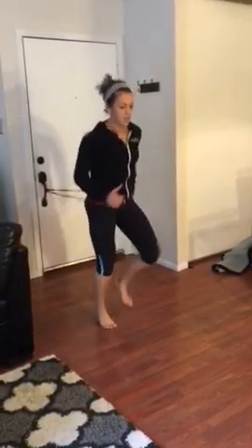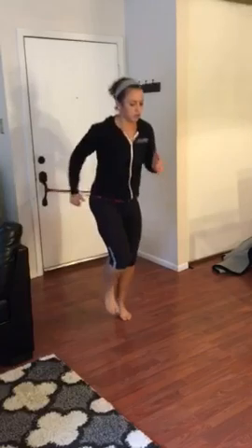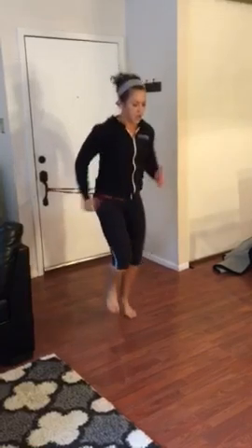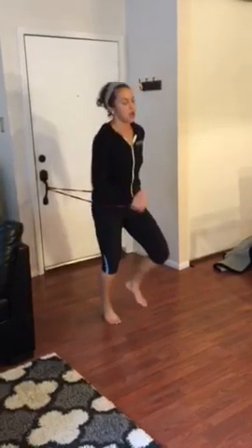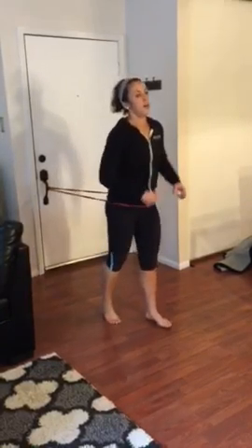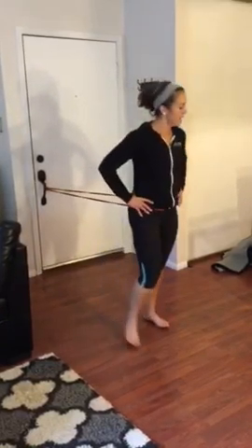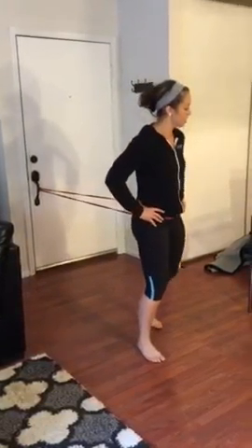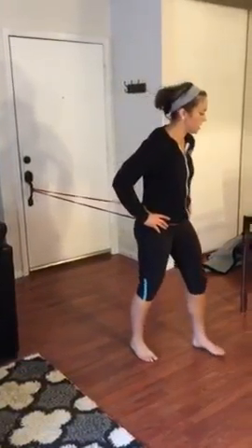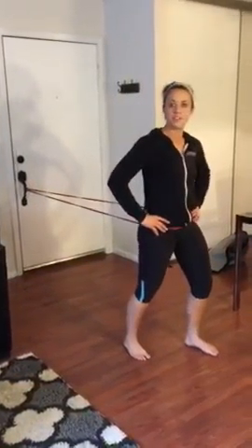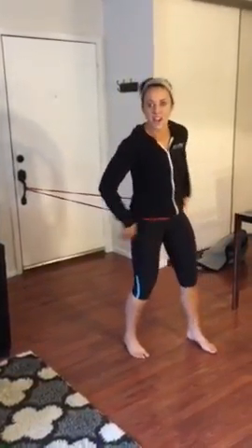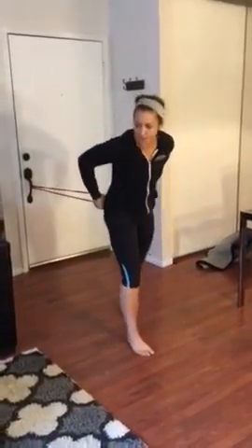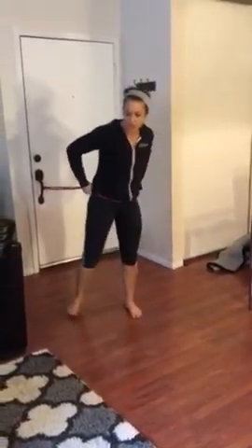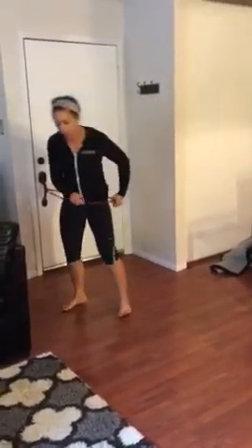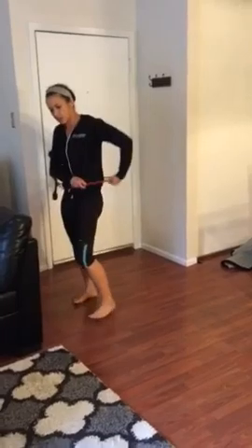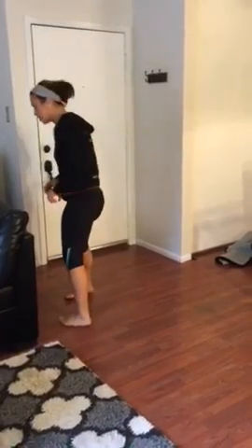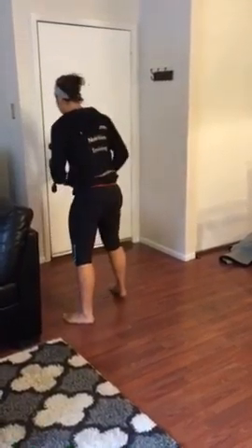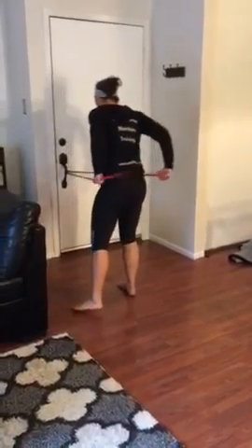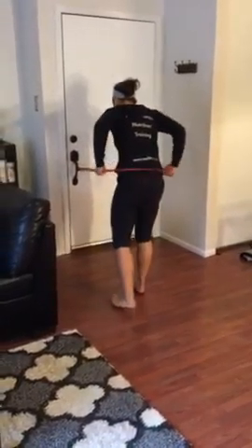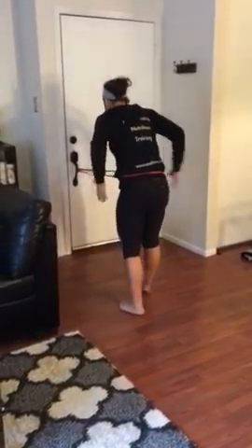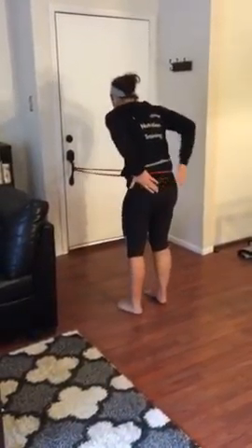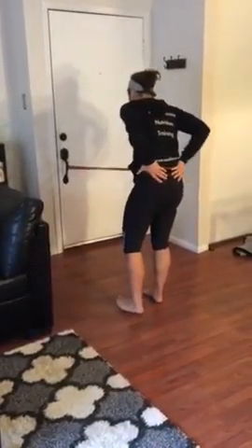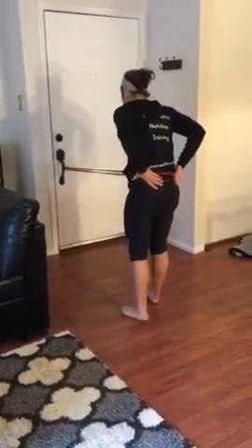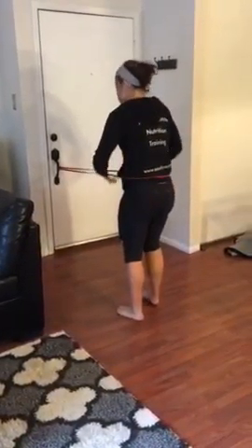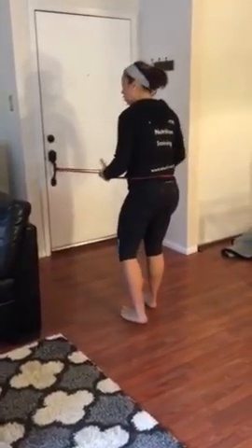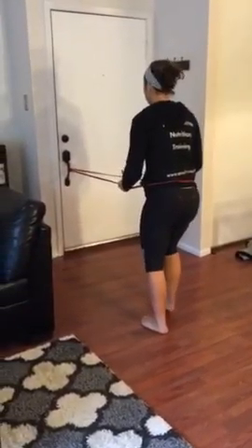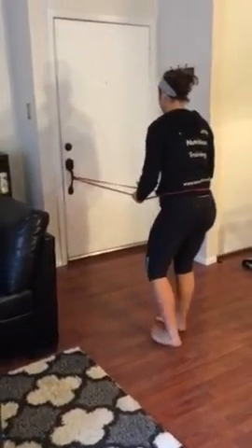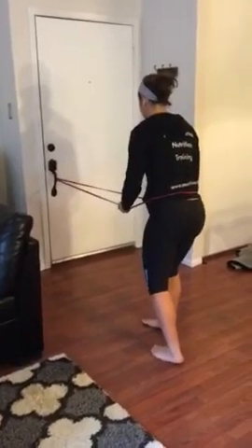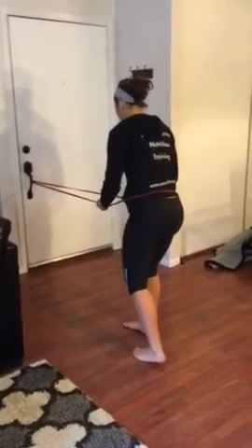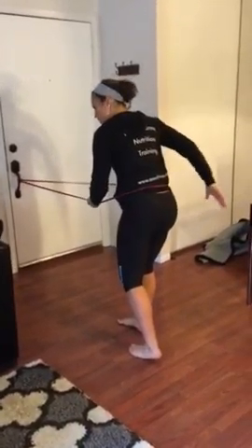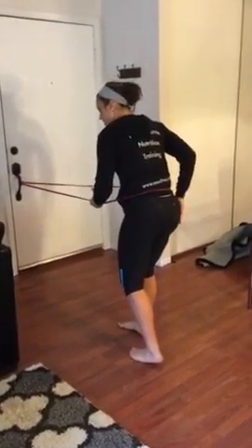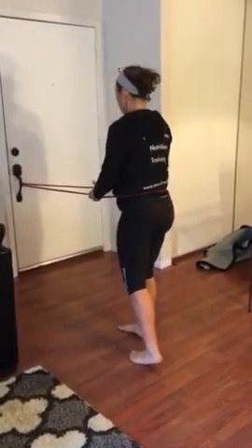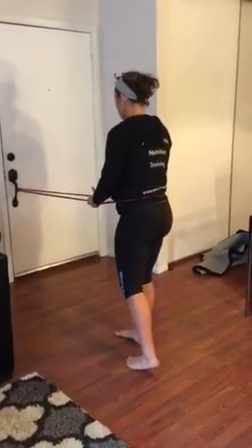3, 2, 1. I'm already starting to get a little bit tired. Alright, back lunge right. So for the back lunge right, you're going to set it up right above your hip bones and hold on to it a little bit. We're going to sit into the right glute.